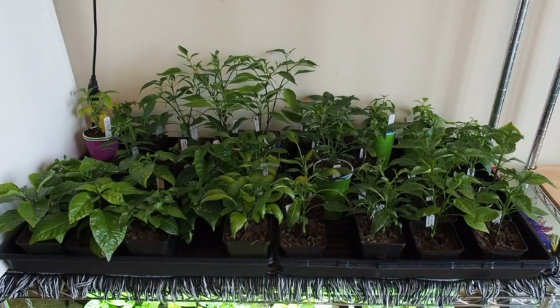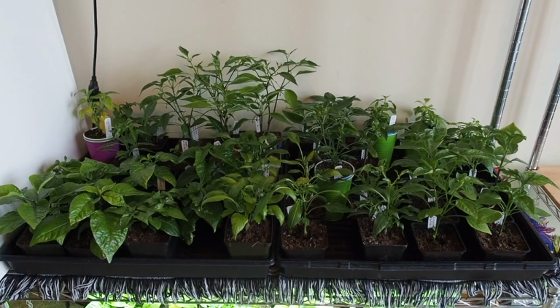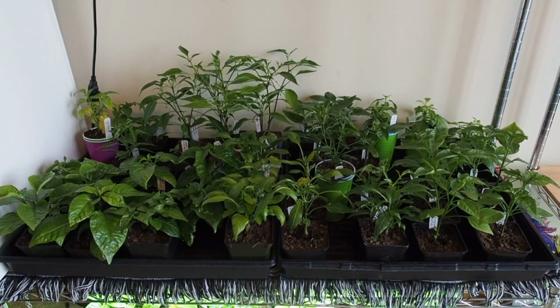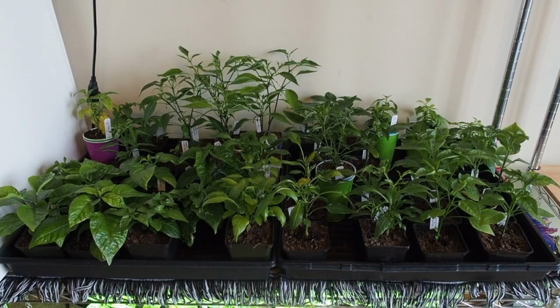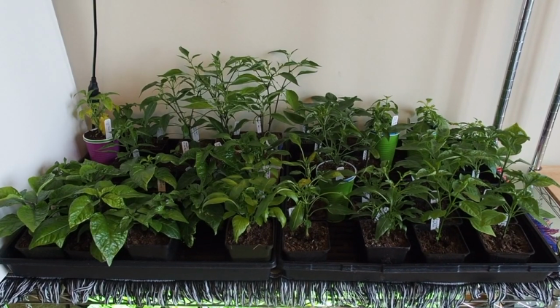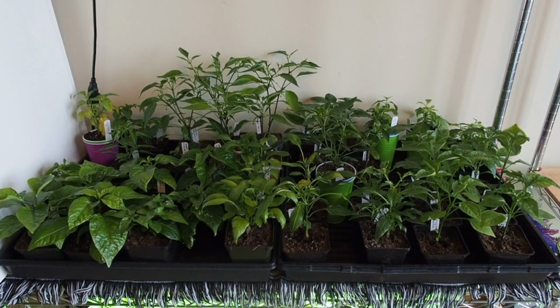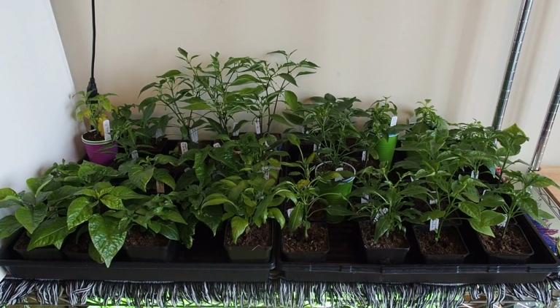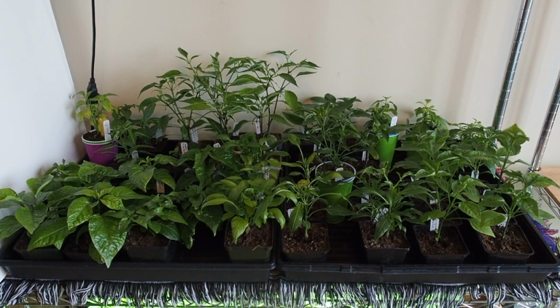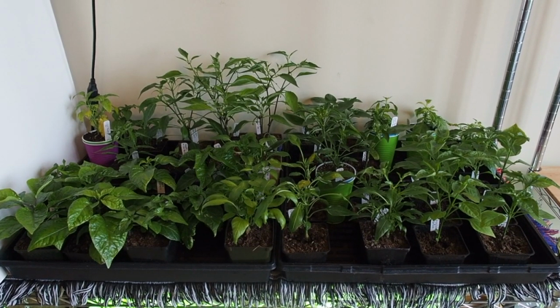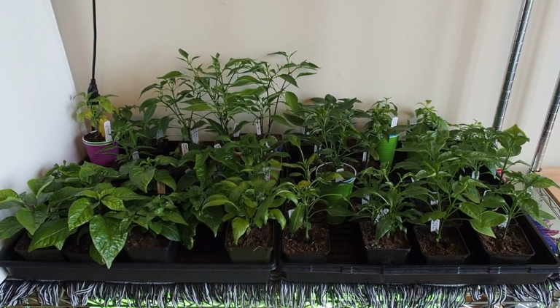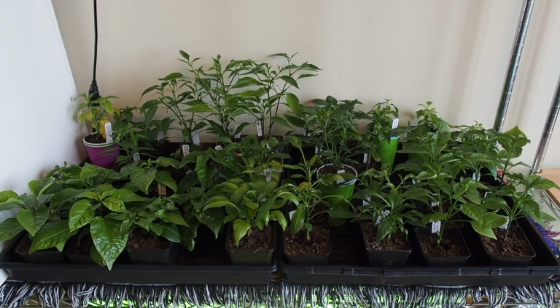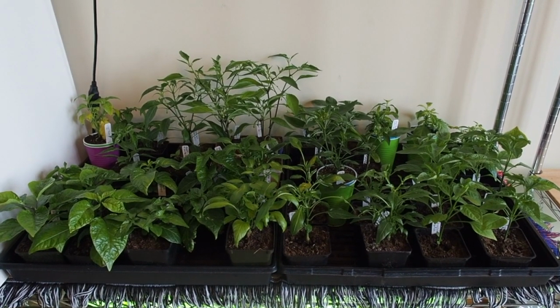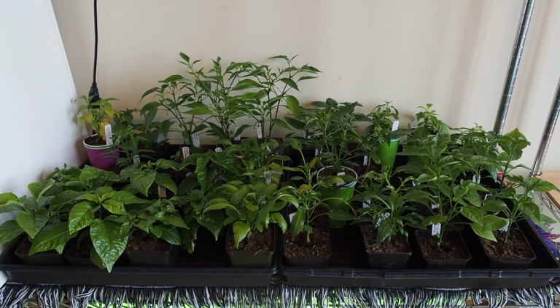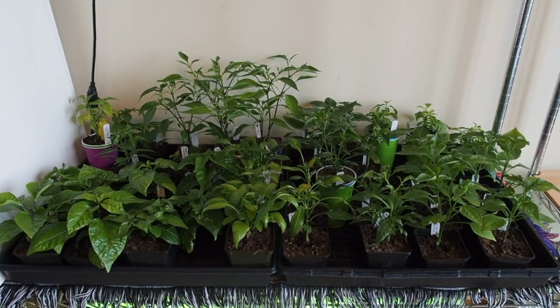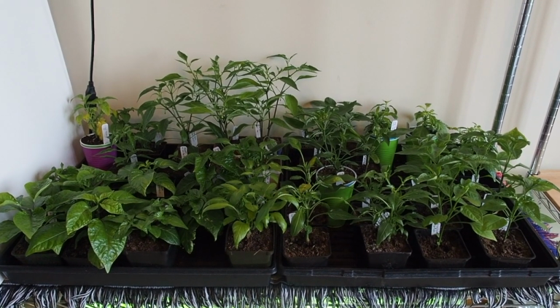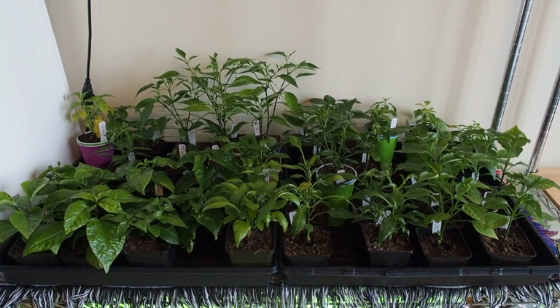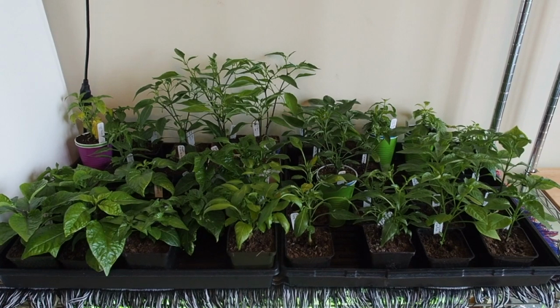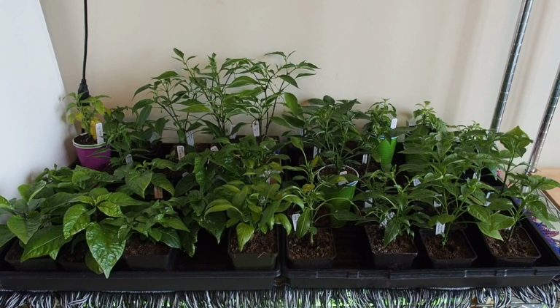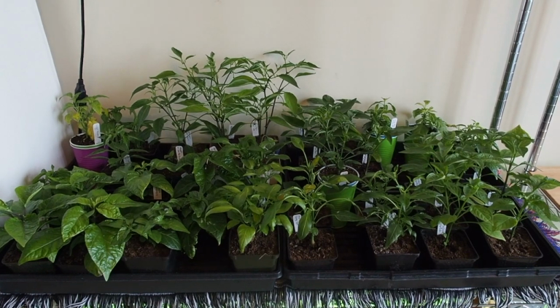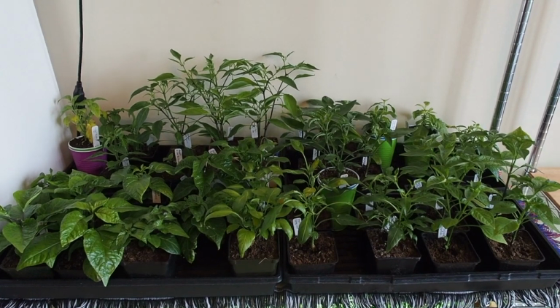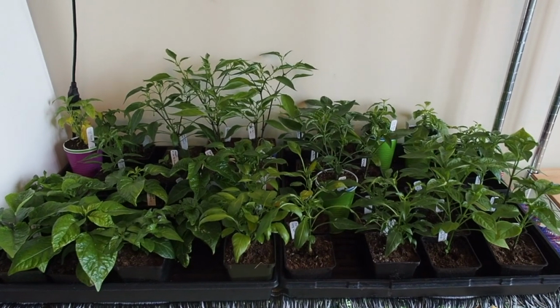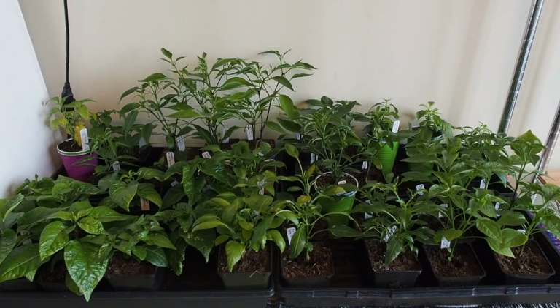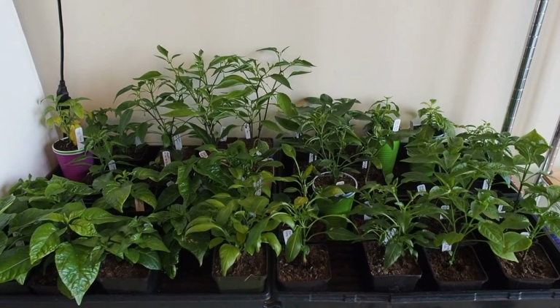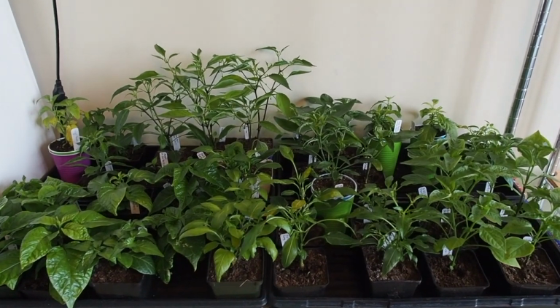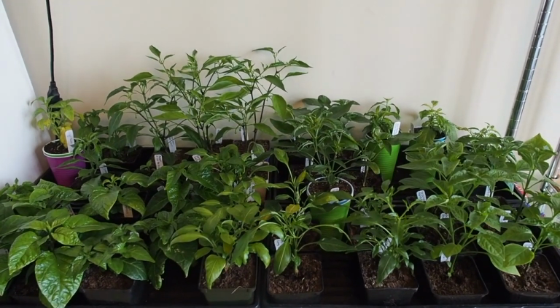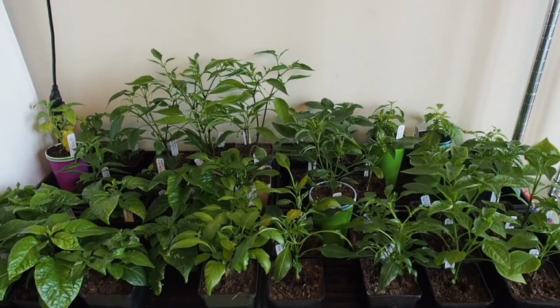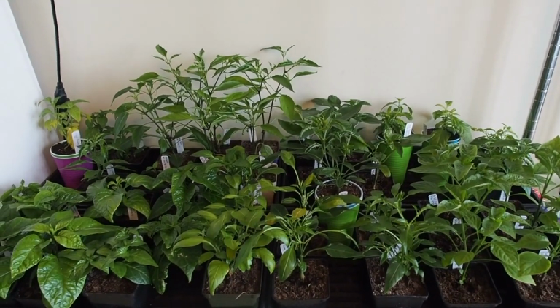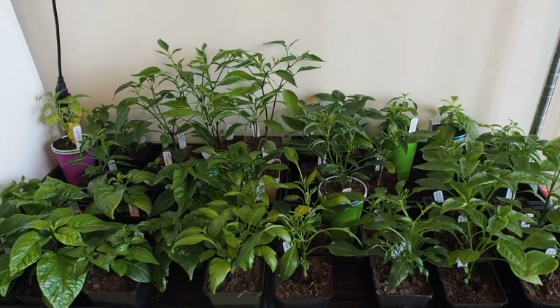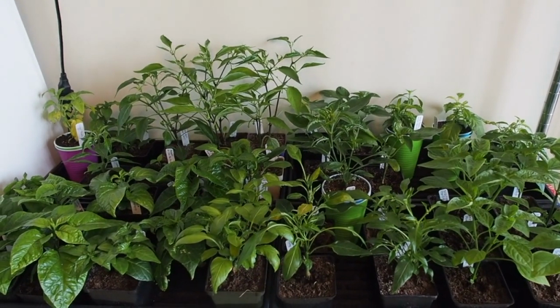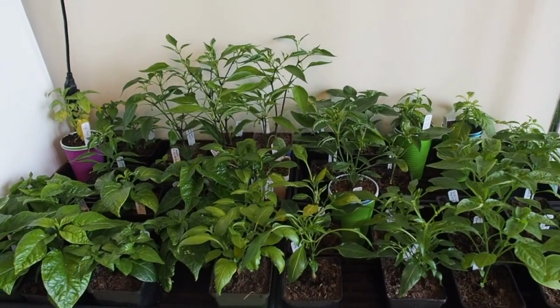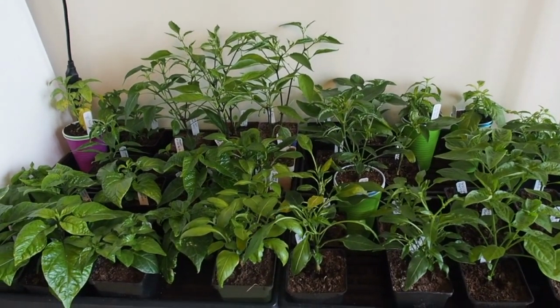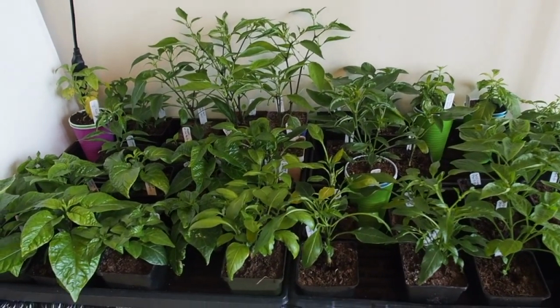Hello and welcome back to Gapy's Grow Room. This is my pepper shelf that I have under LED lights, and I have that turned off right now, otherwise the picture would be all pink.